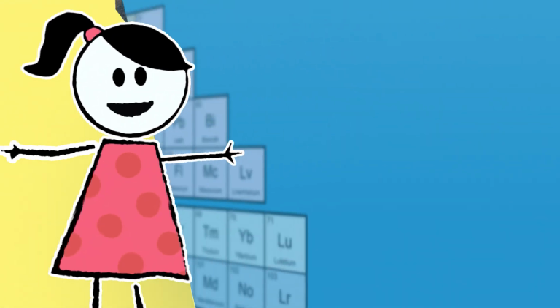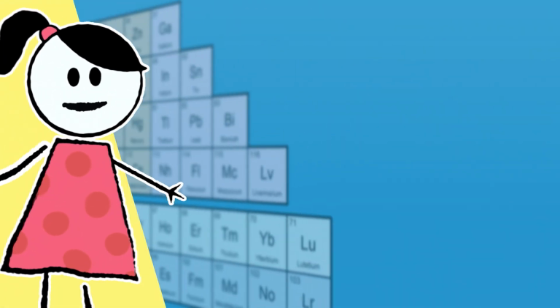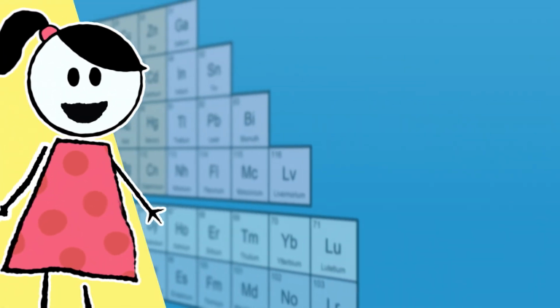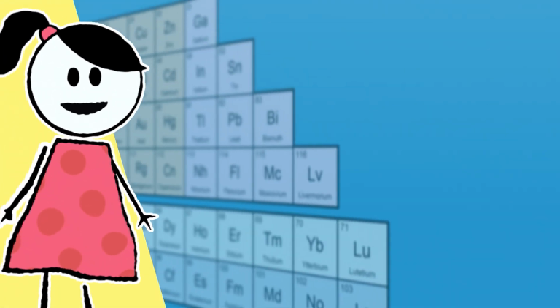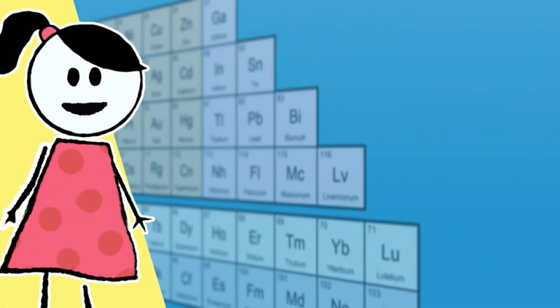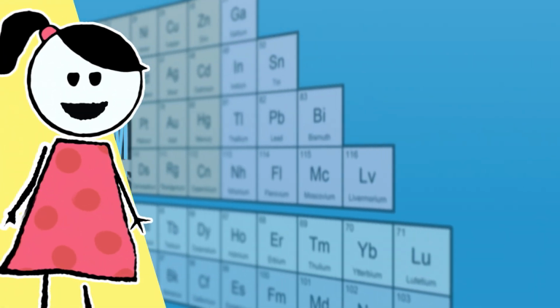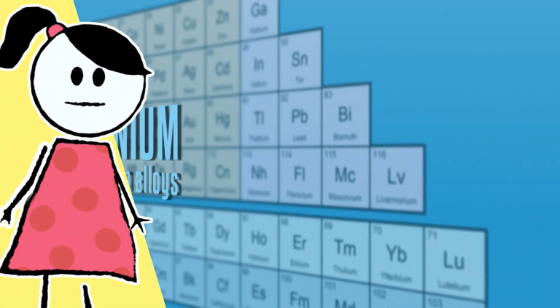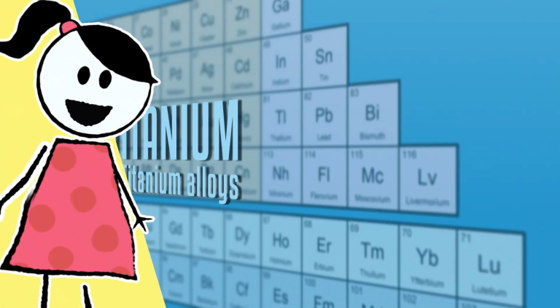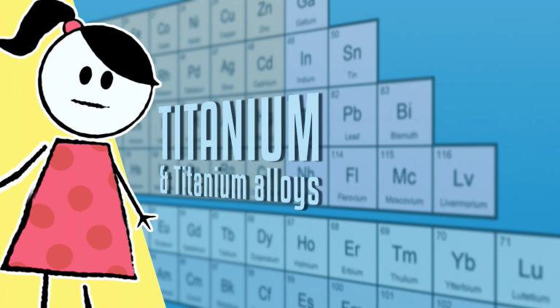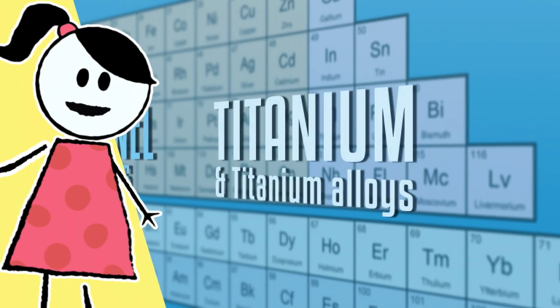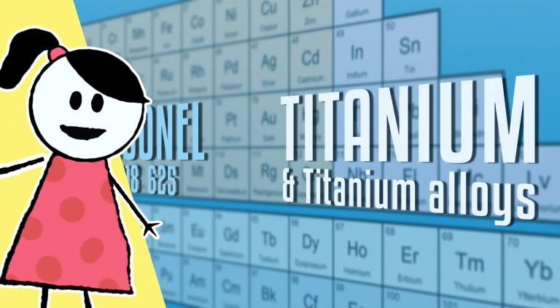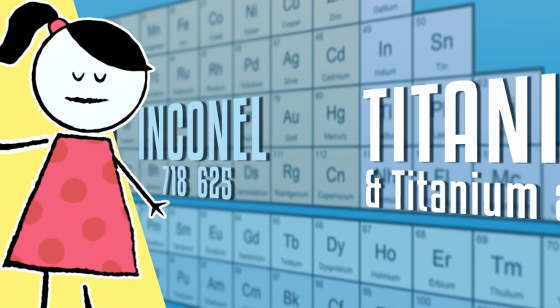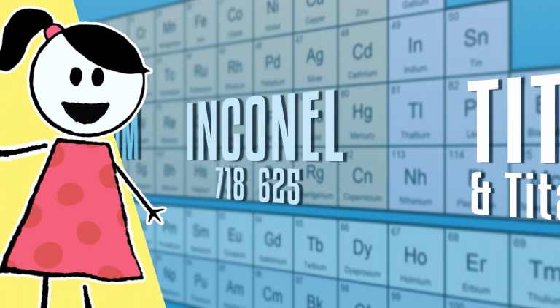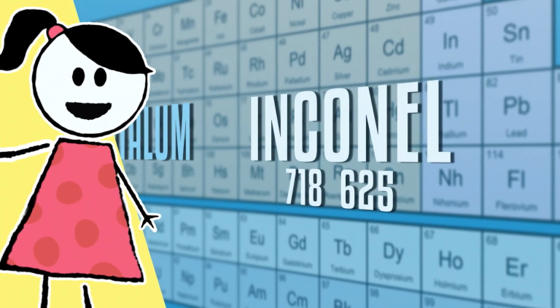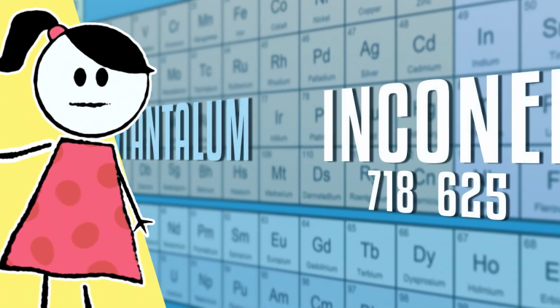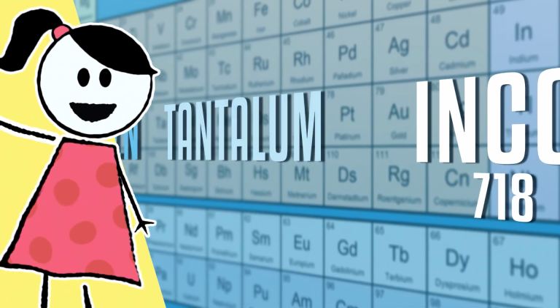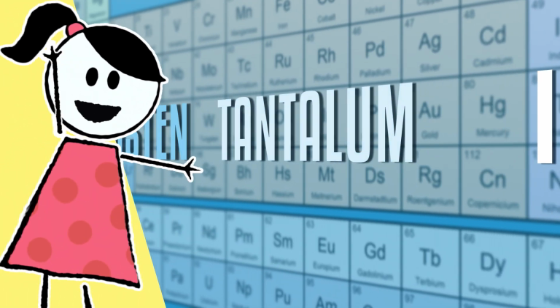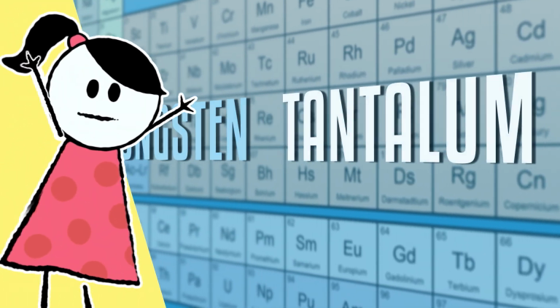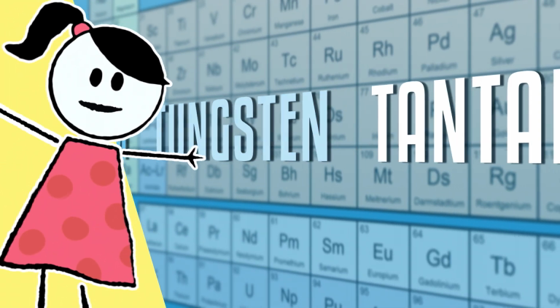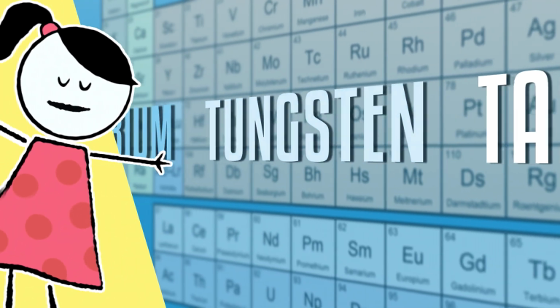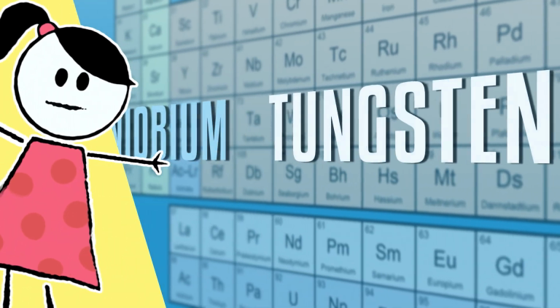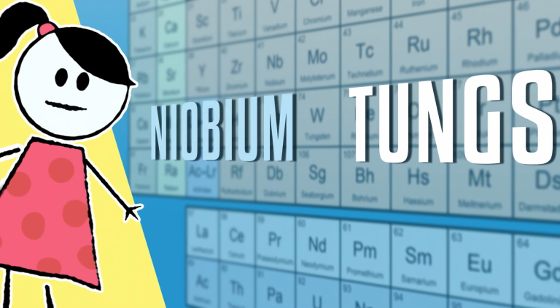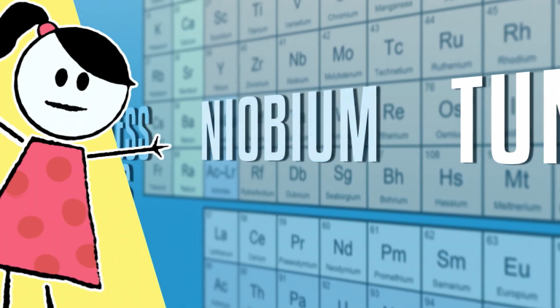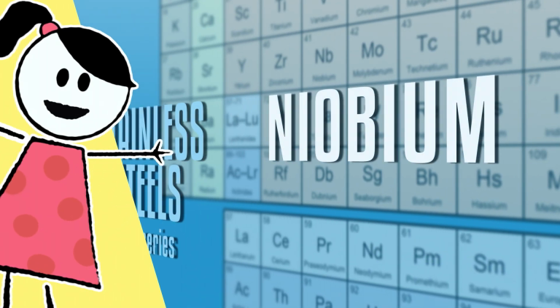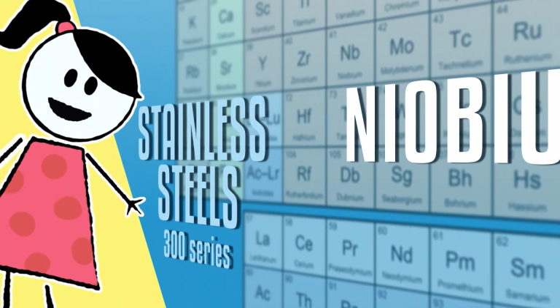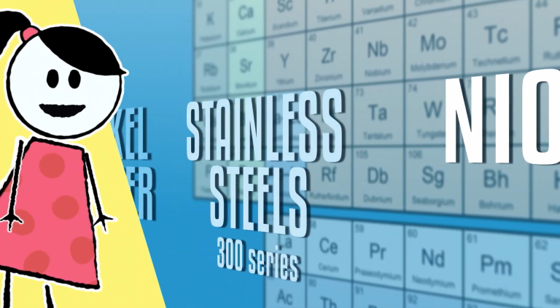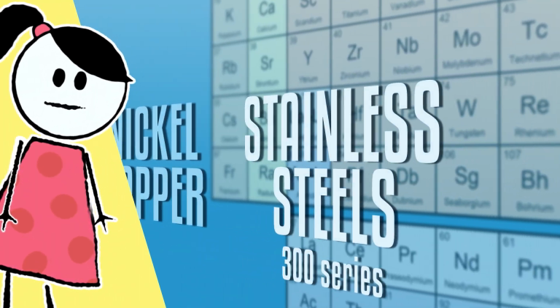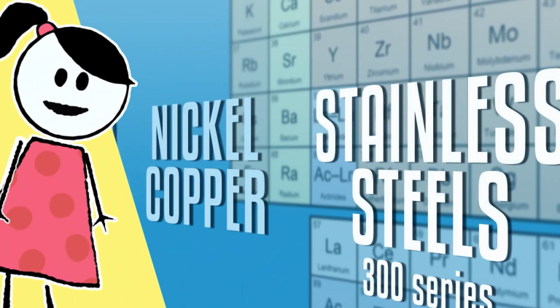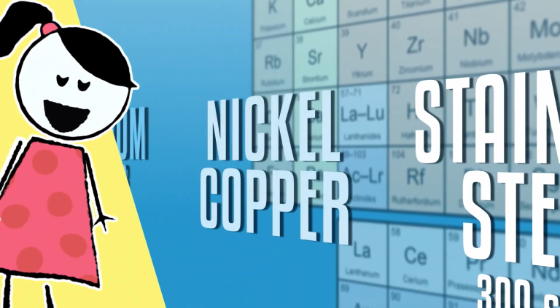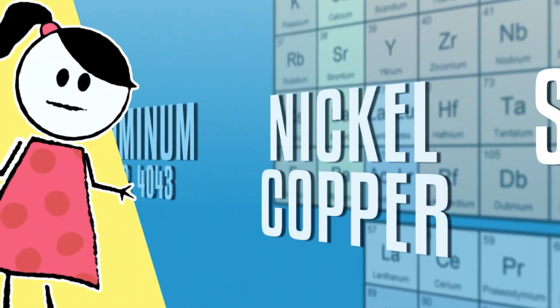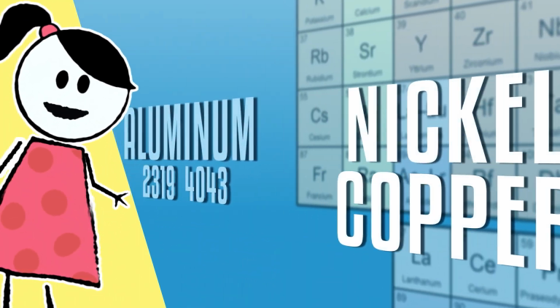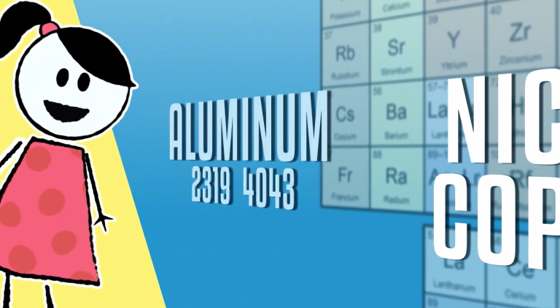A variety of metals can be used with EBAM, including titanium, inconel, tantalum, tungsten, niobium, stainless steels, nickel copper, and aluminum.